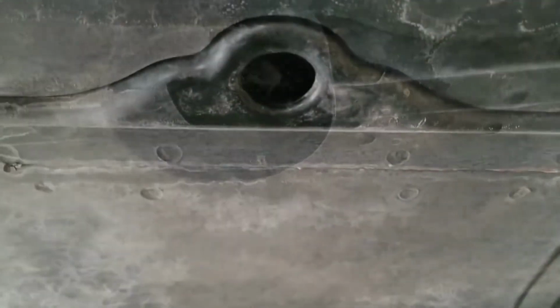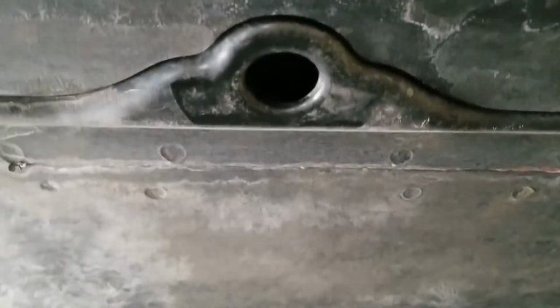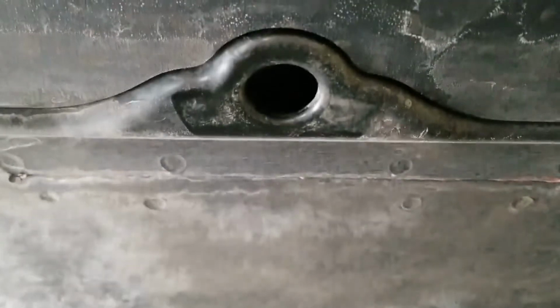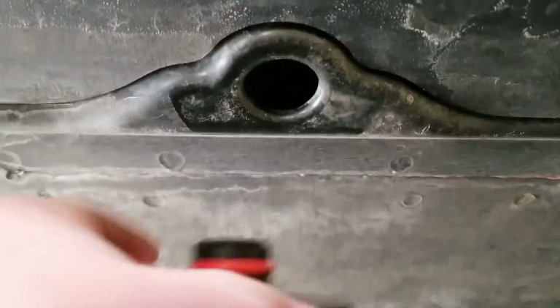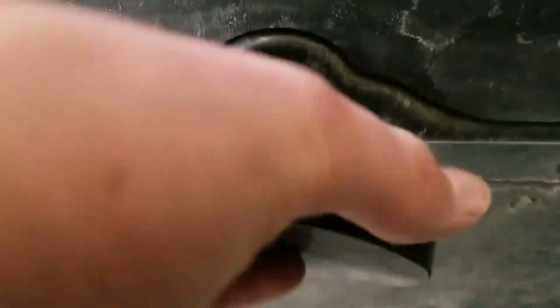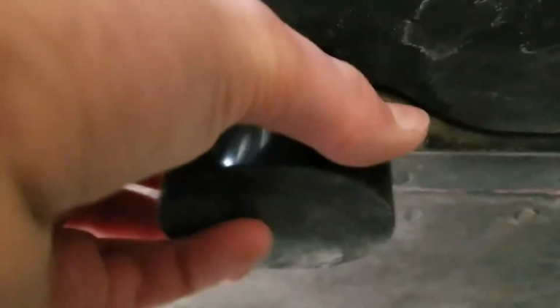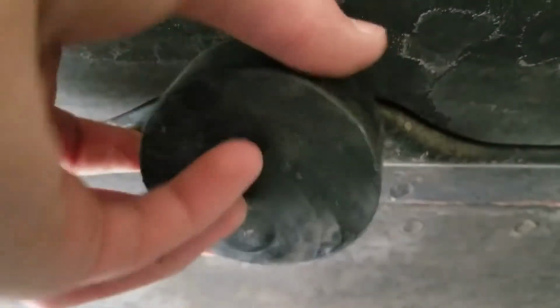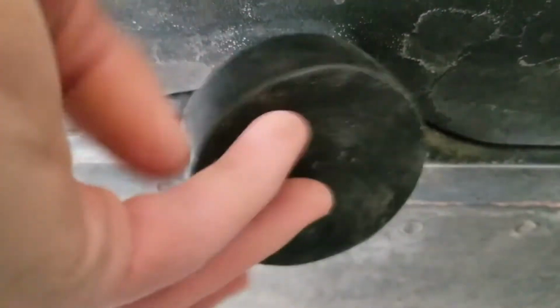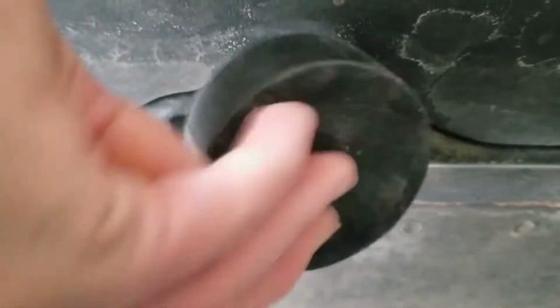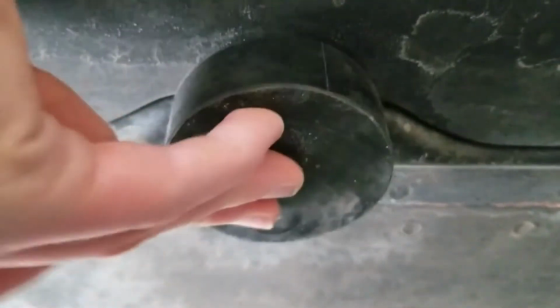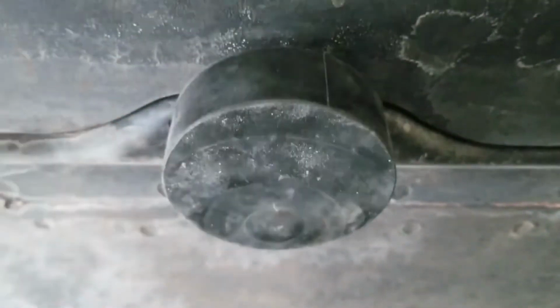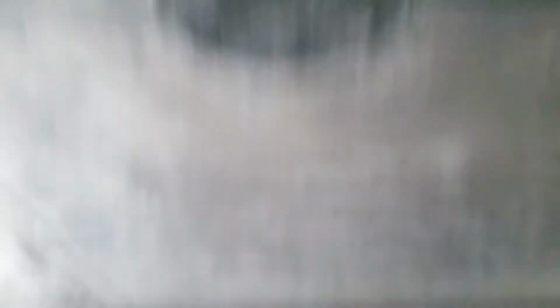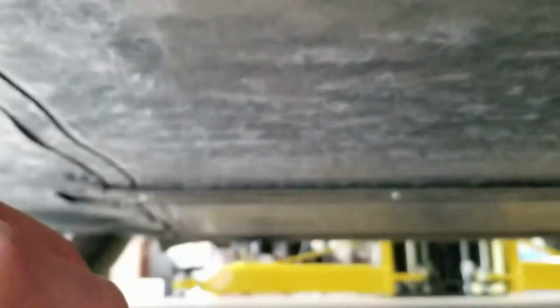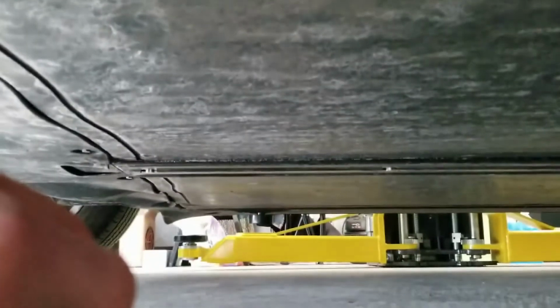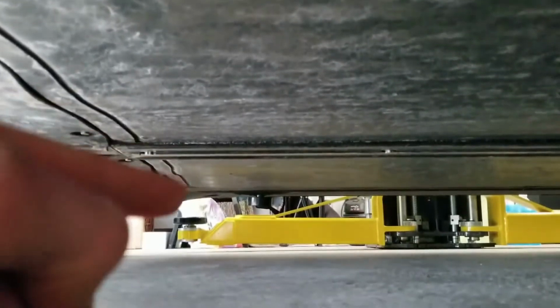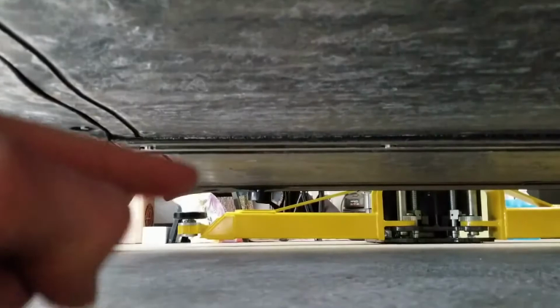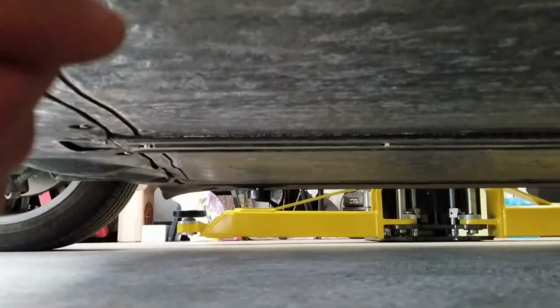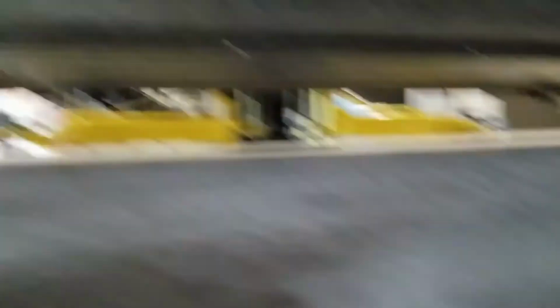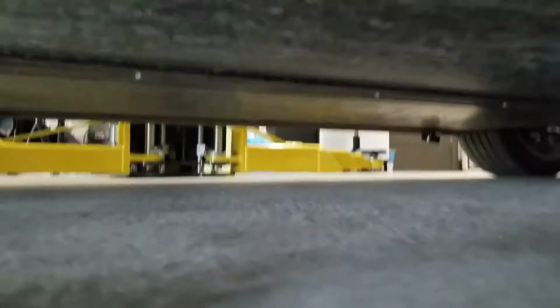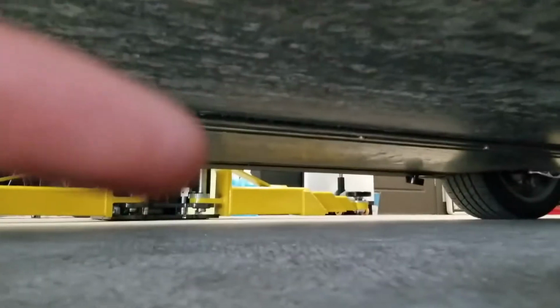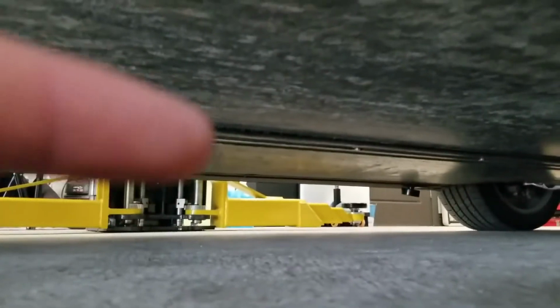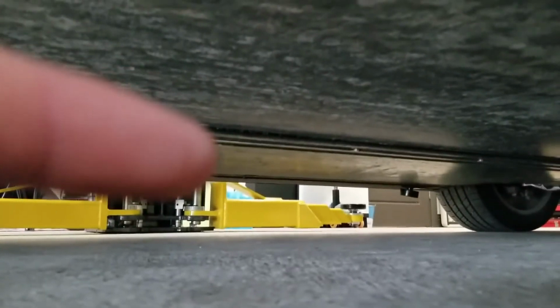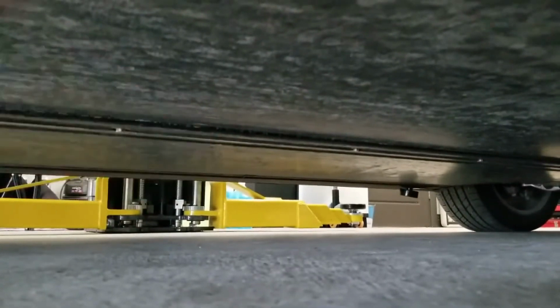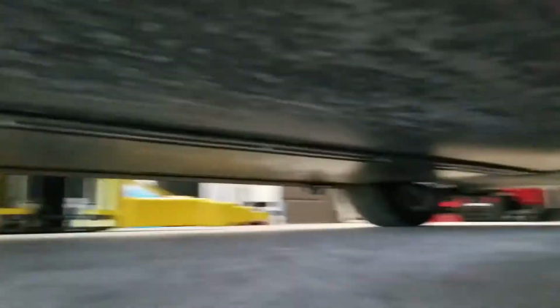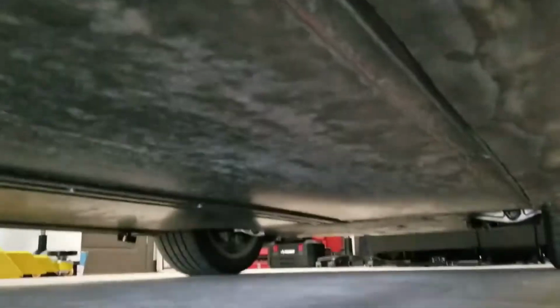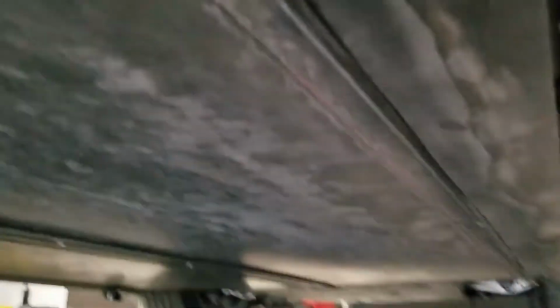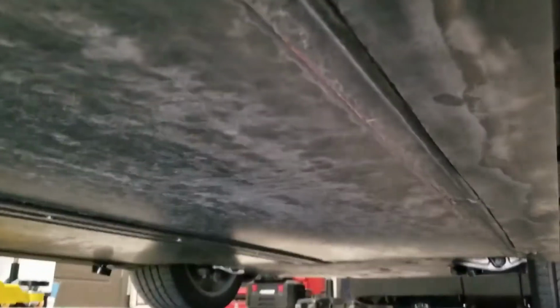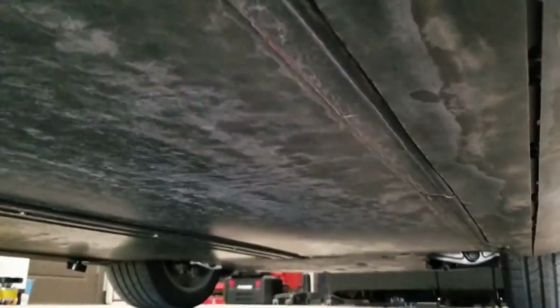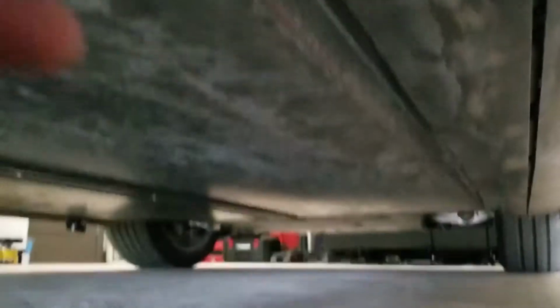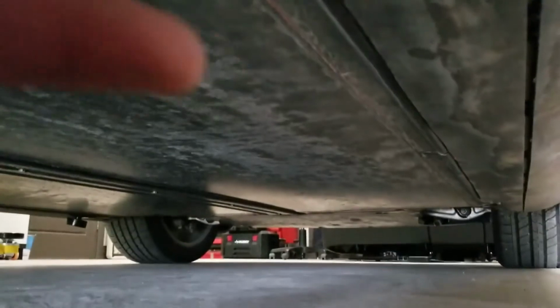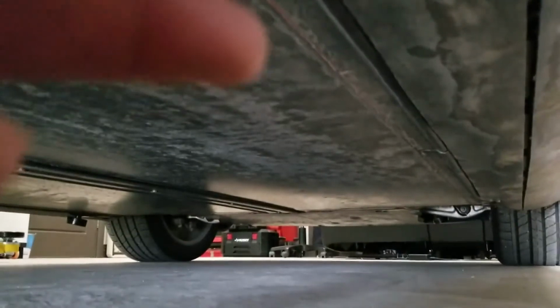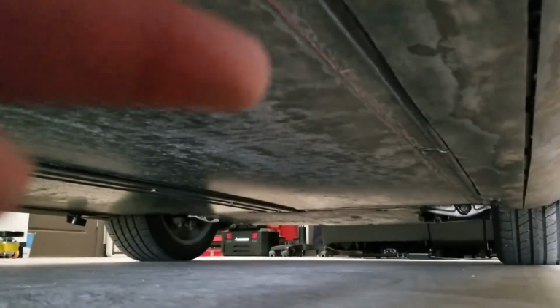Then you want to repeat this for every single hole. We've got one down there, one up here, one over there, and there's going to be one more up there.